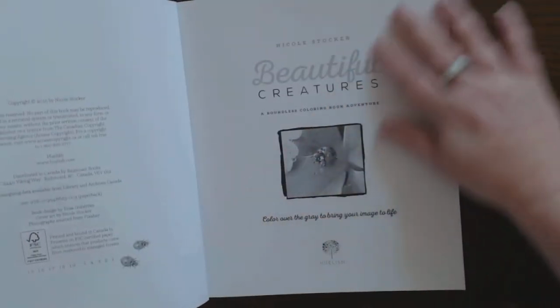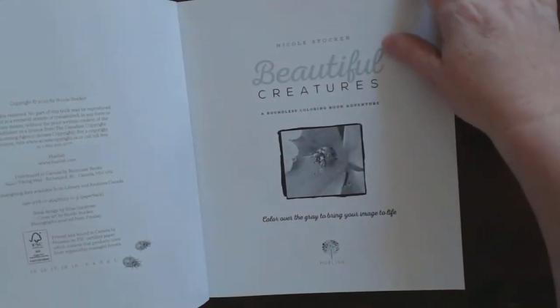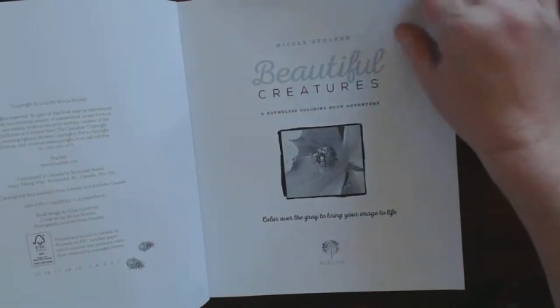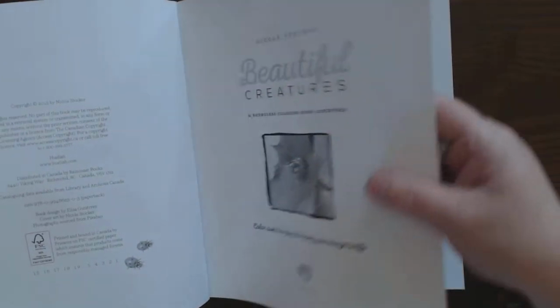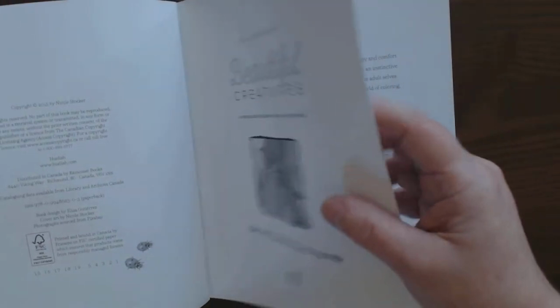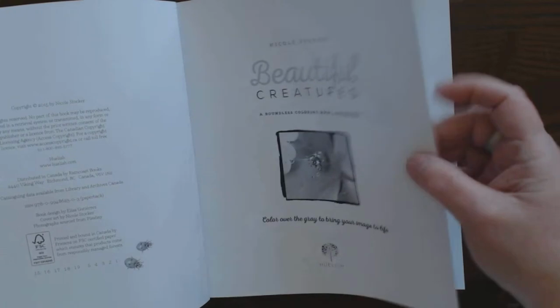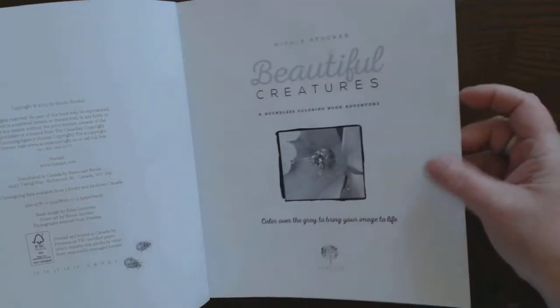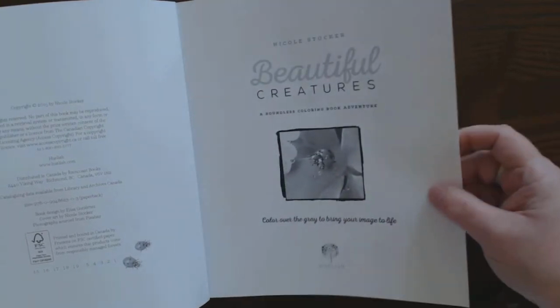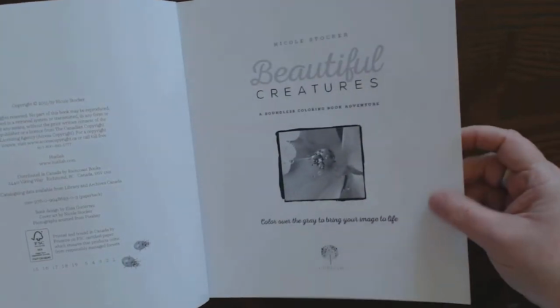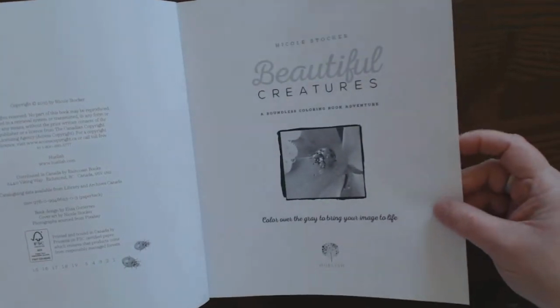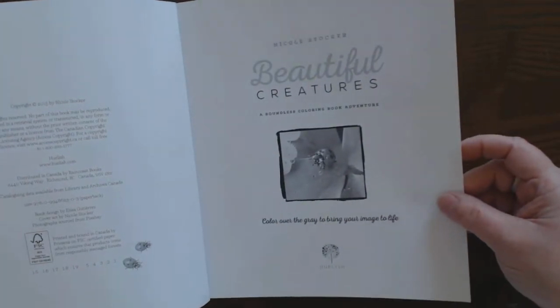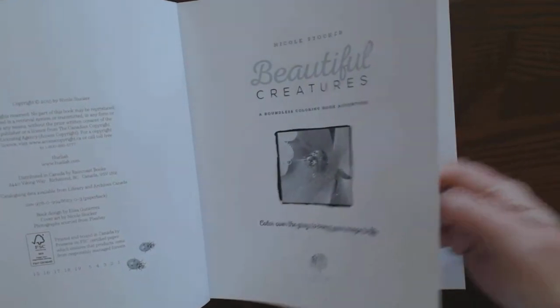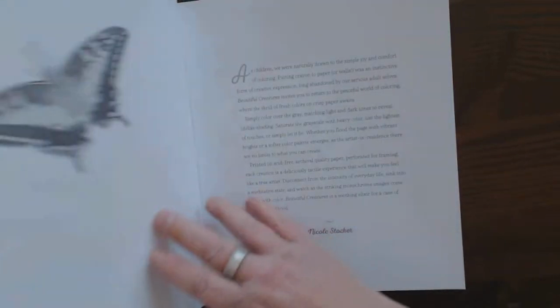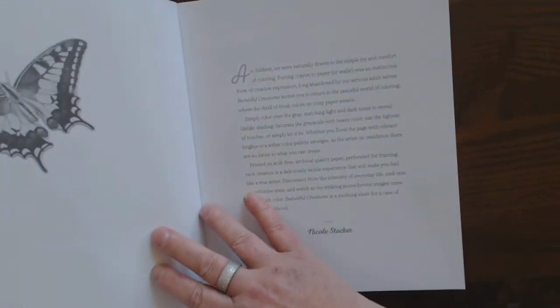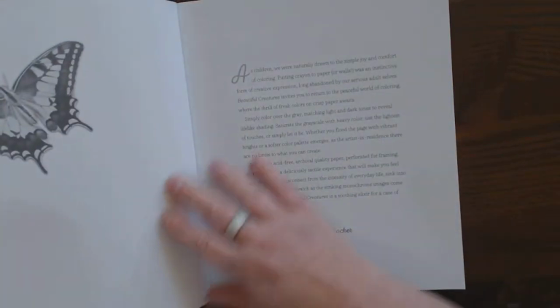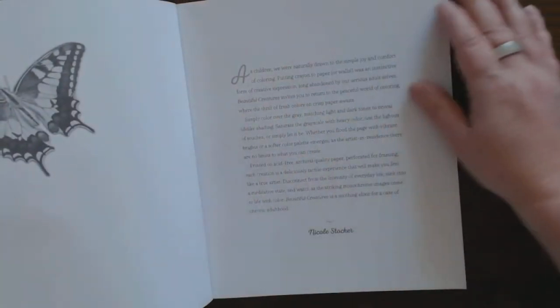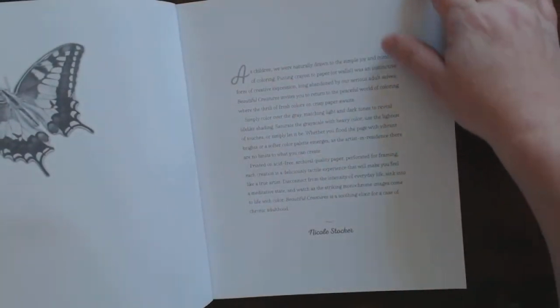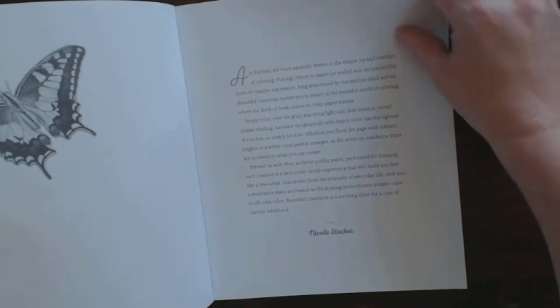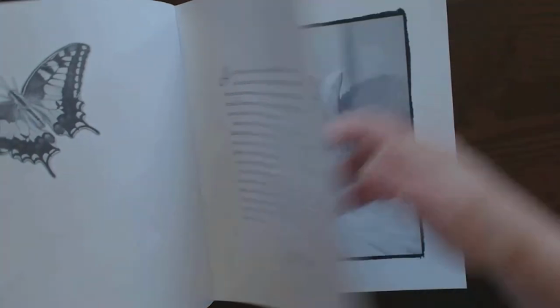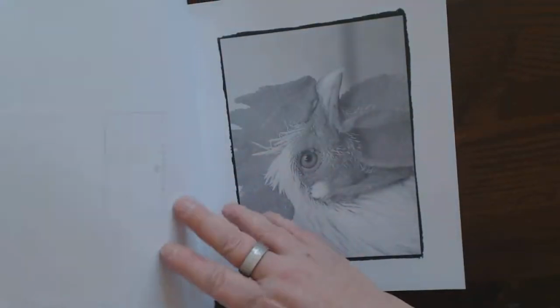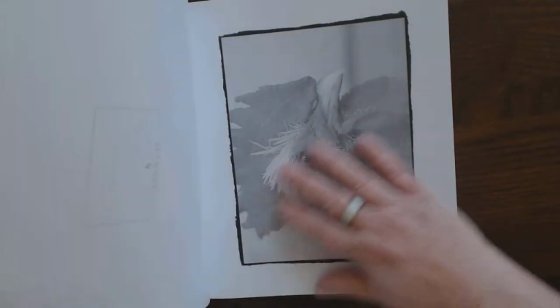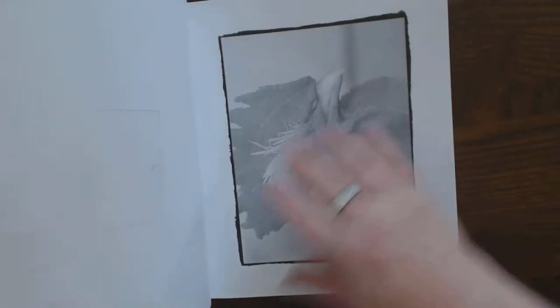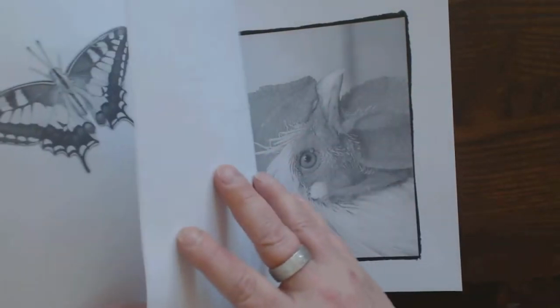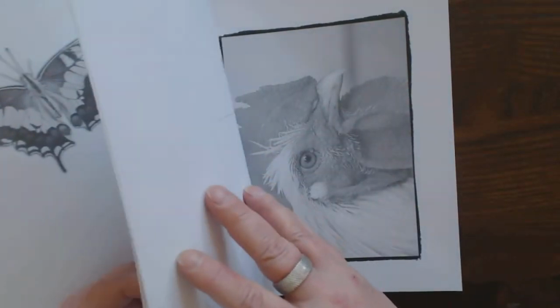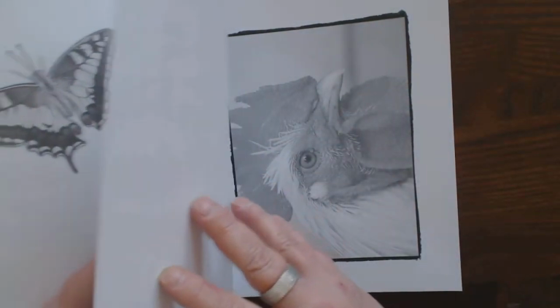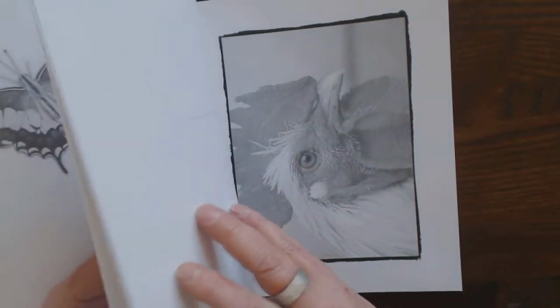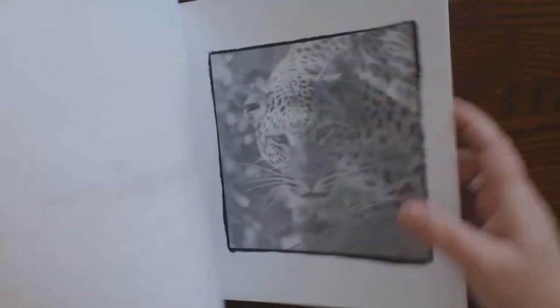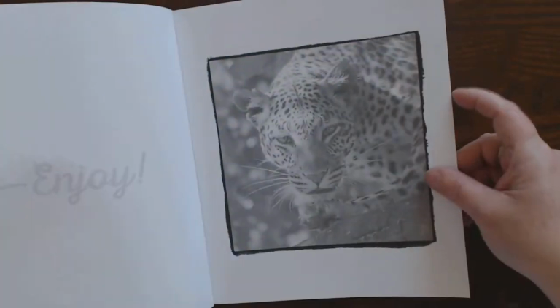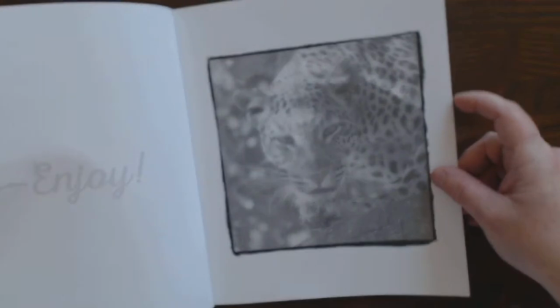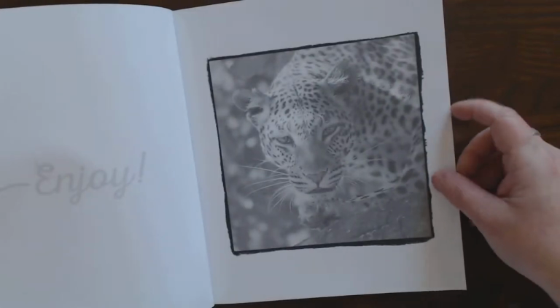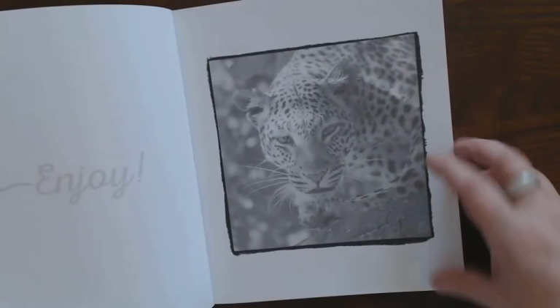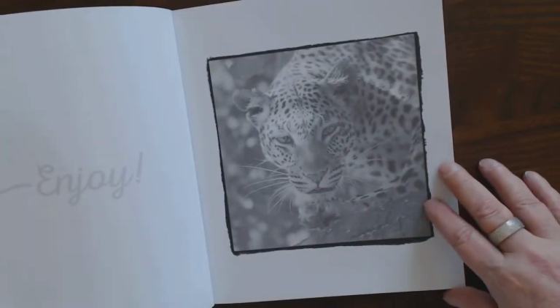The paper is bright white, thick, creamy, acid-free — beautiful paper. The tooth is beautiful for coloring. It's perforated pages.